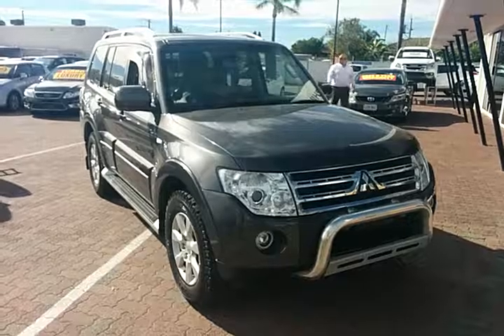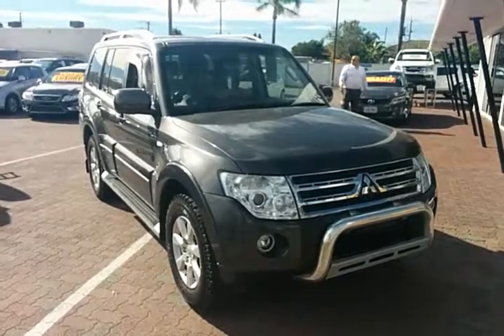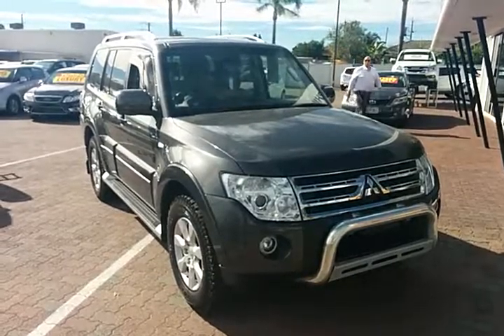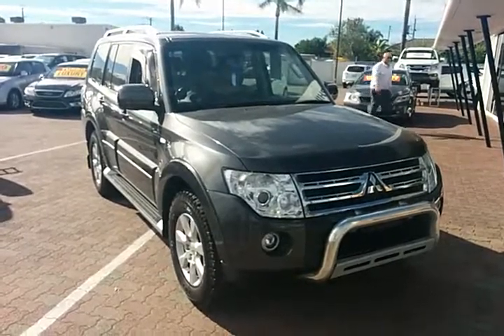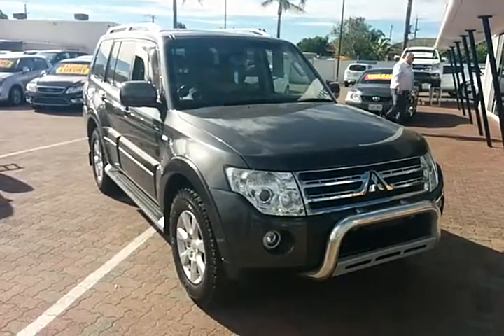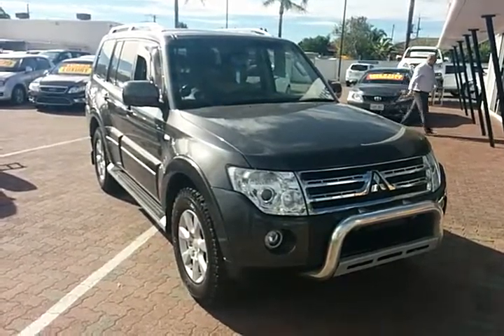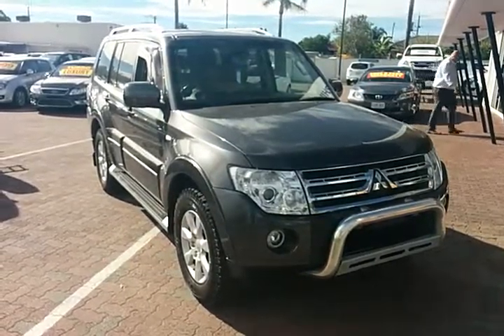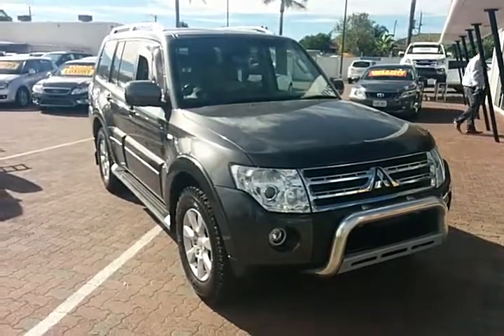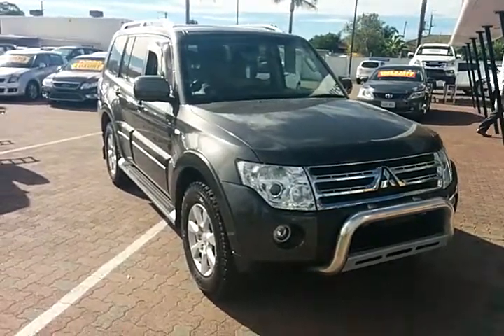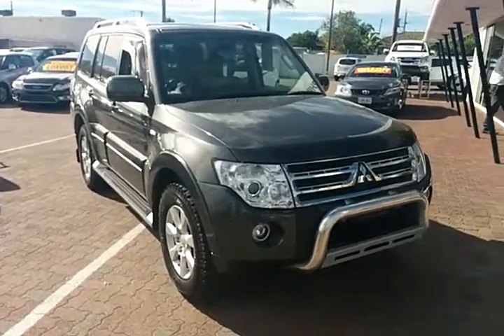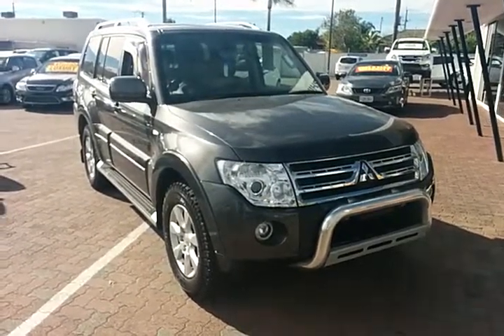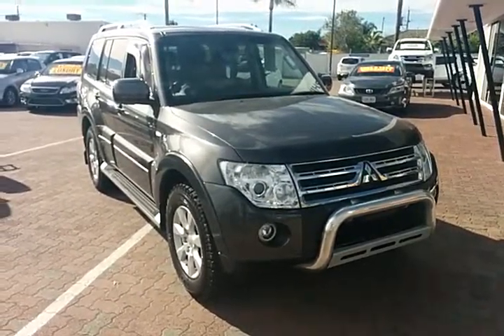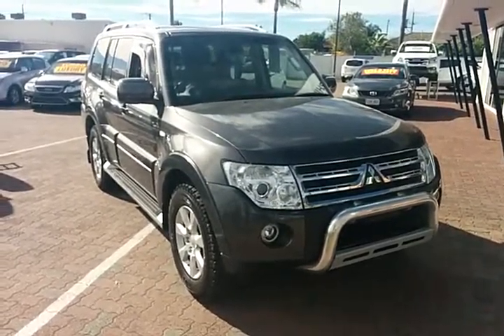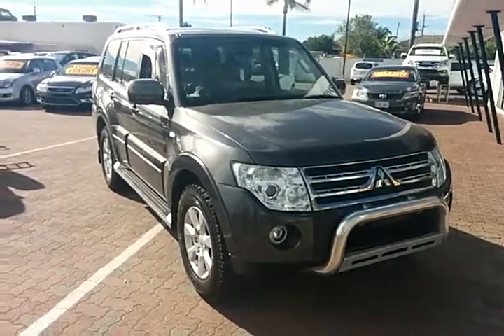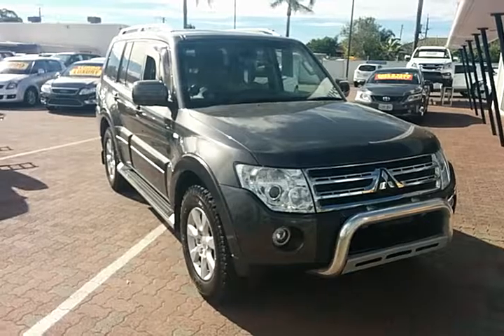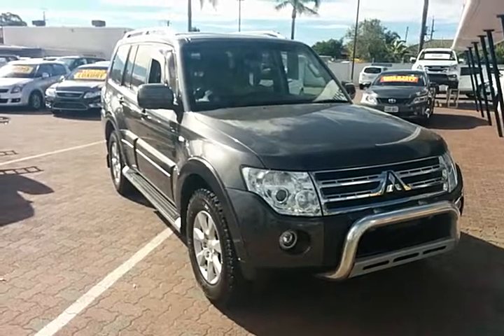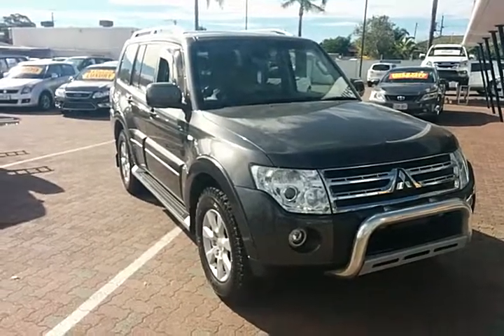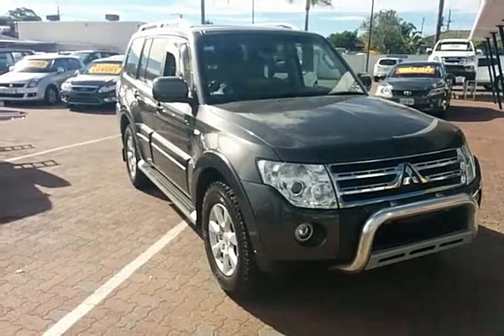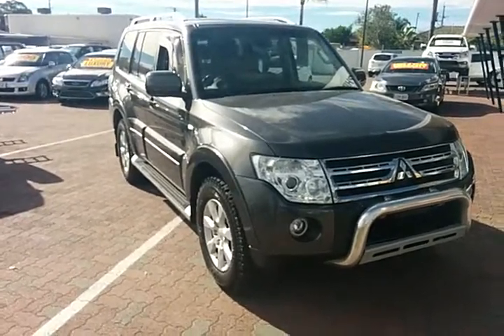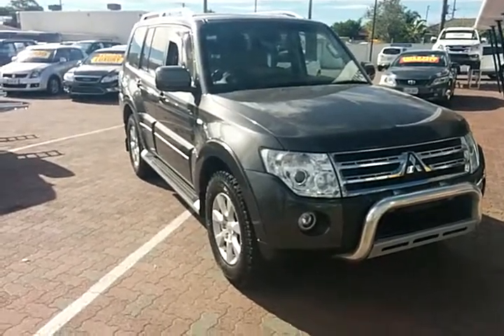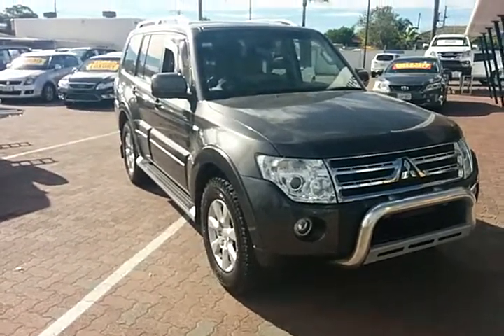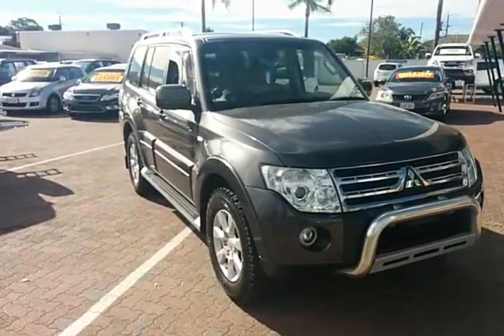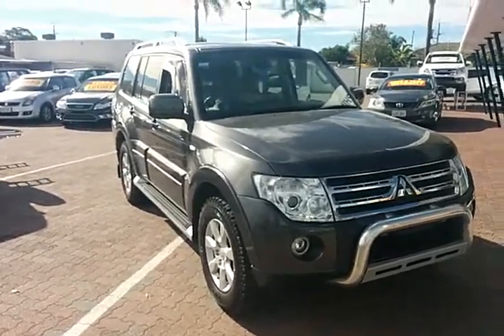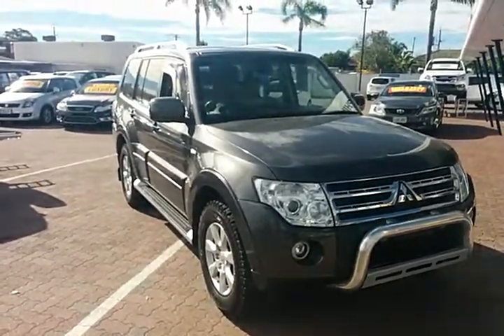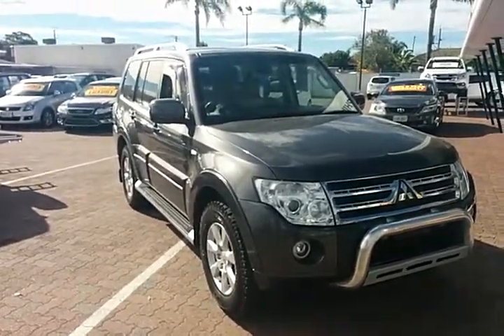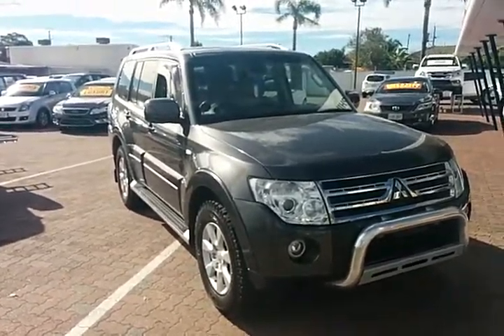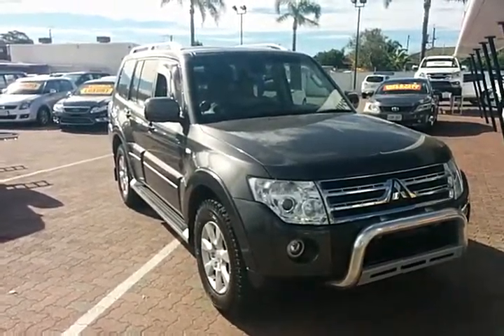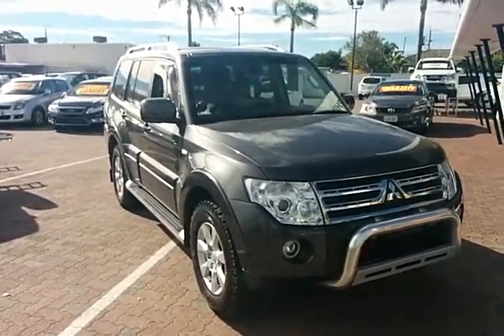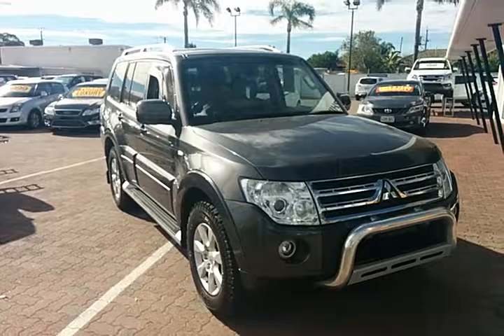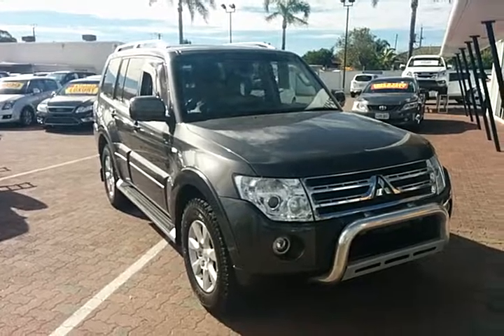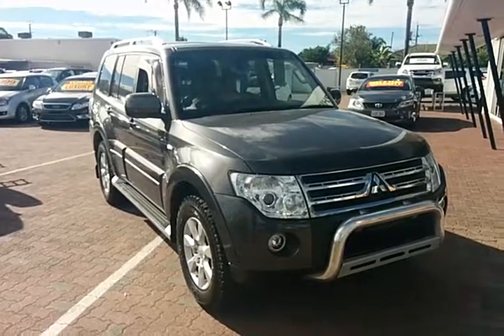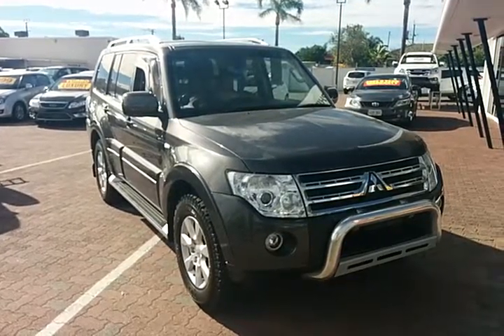Hey Andrew, it's Mark. I've been speaking to you on the phone about this lovely Pajero that you looked at on the weekend, and I just thought I'd go around it and tell you a little bit more about it.